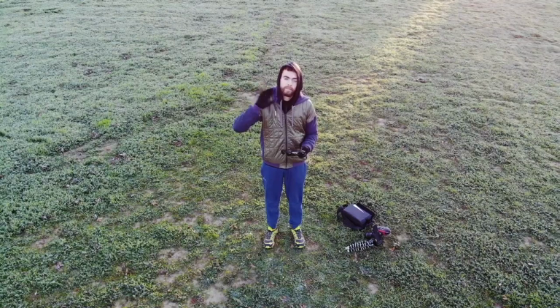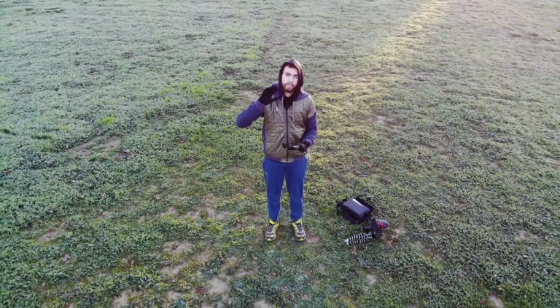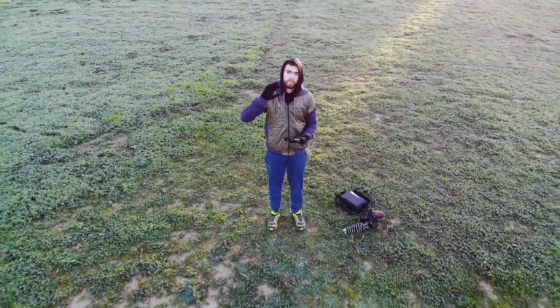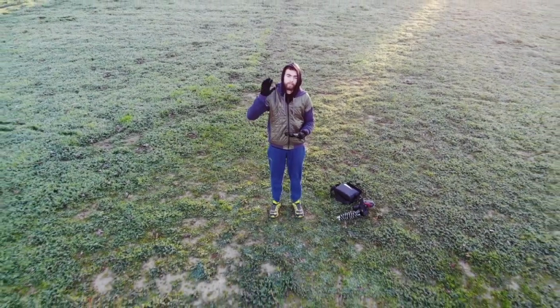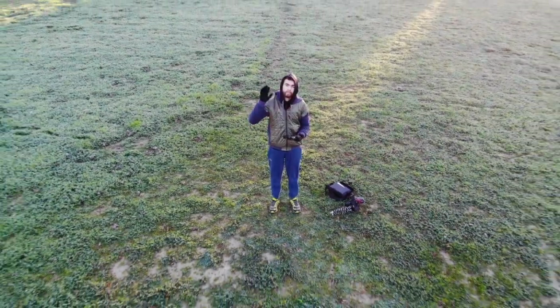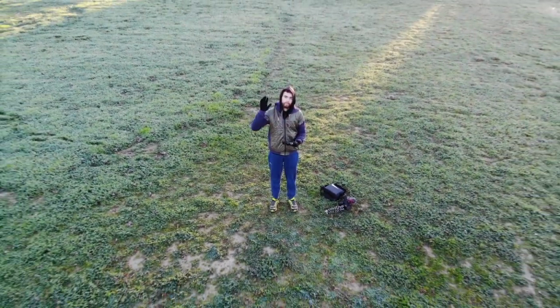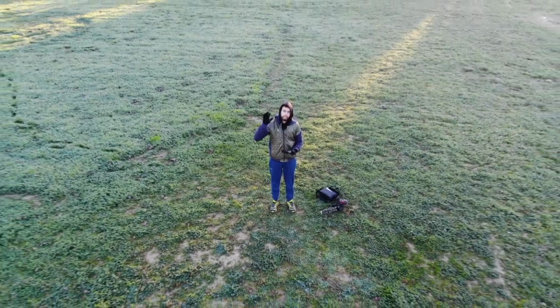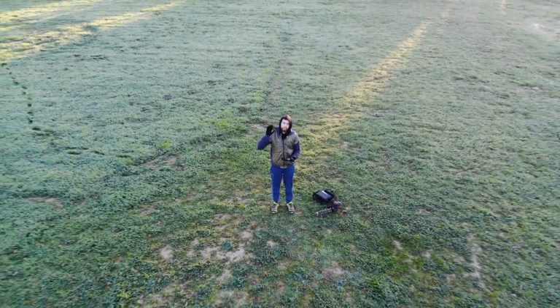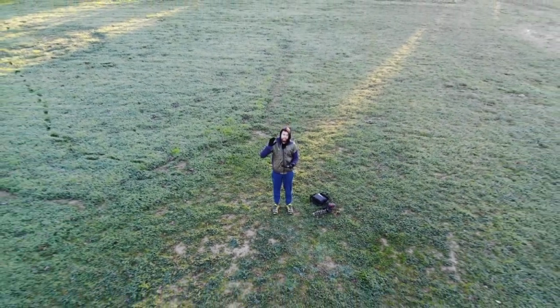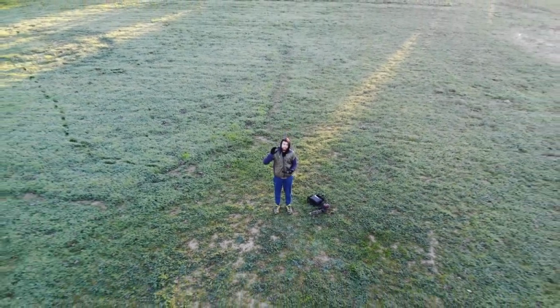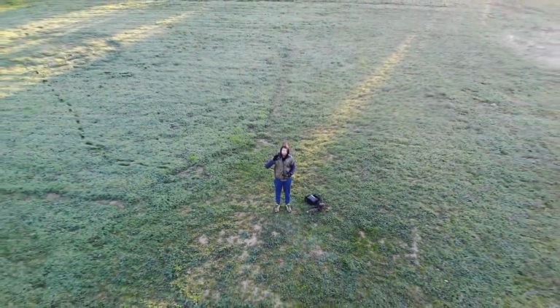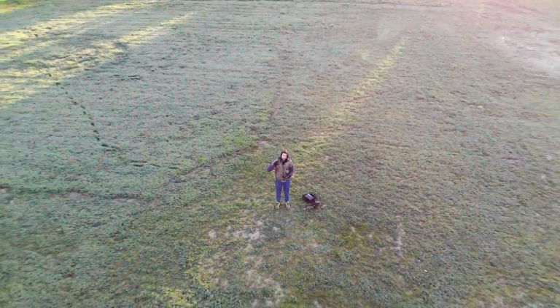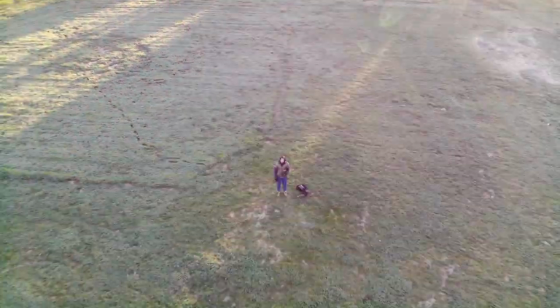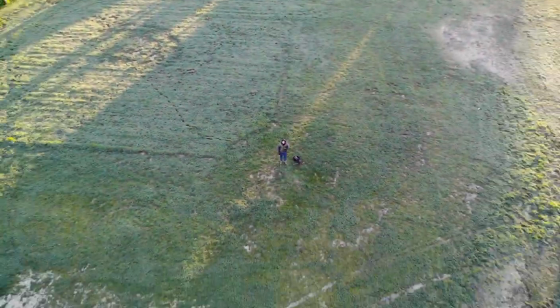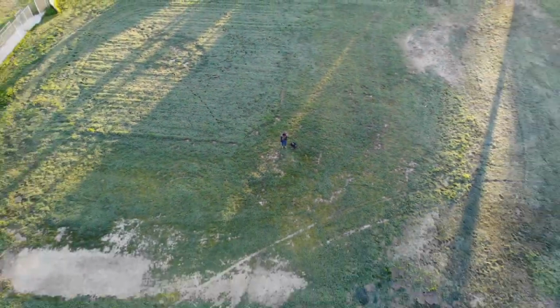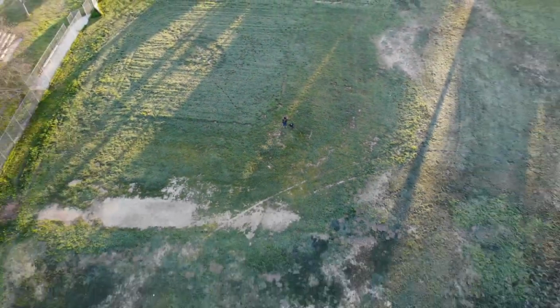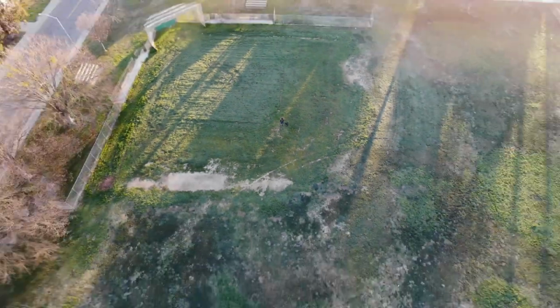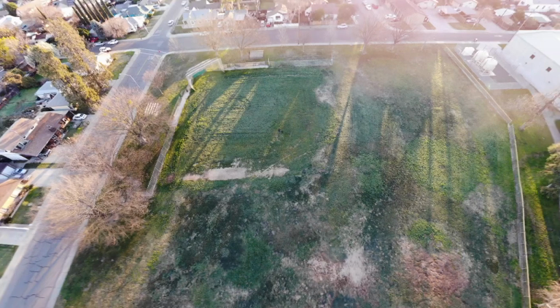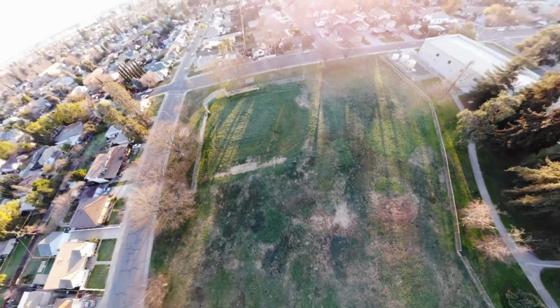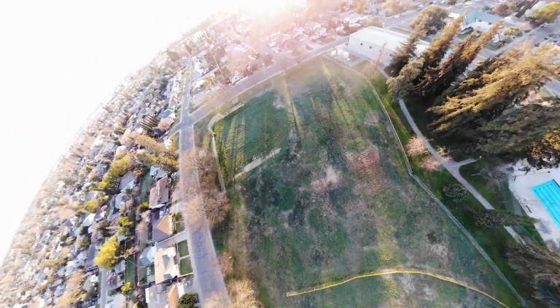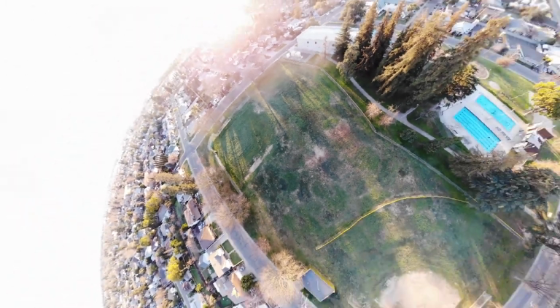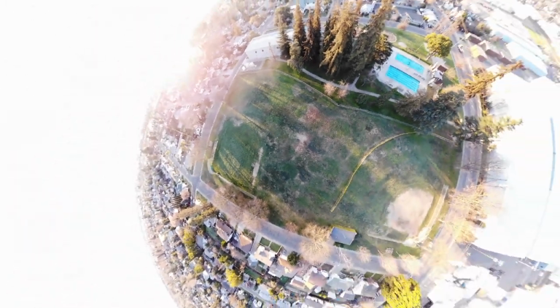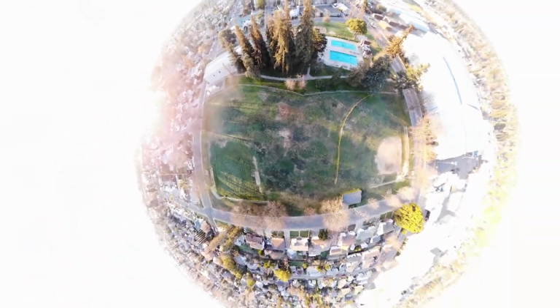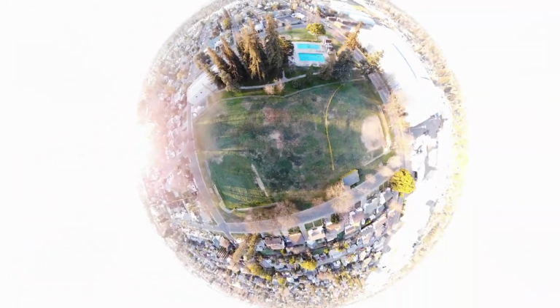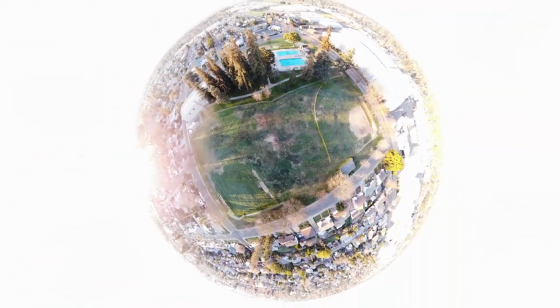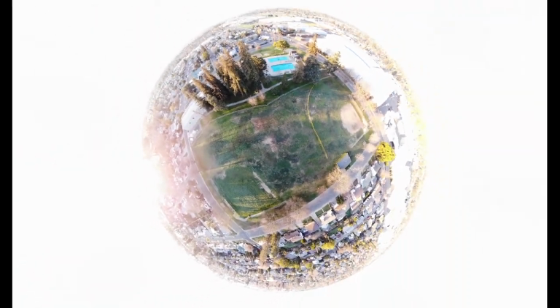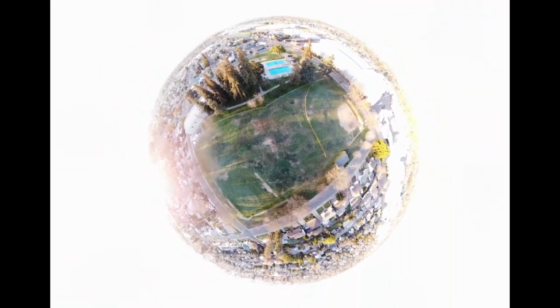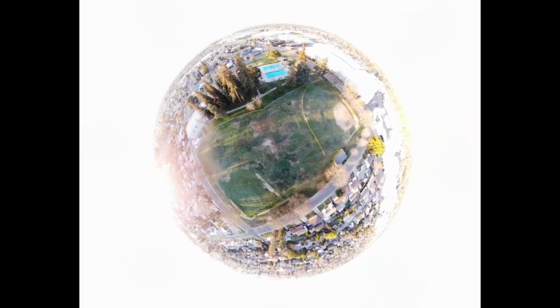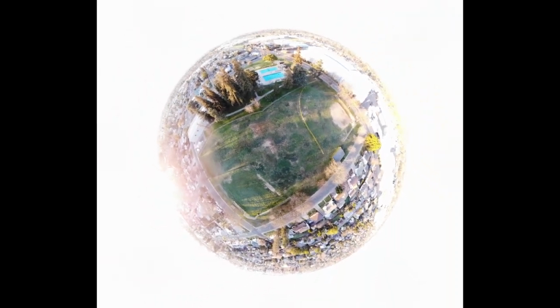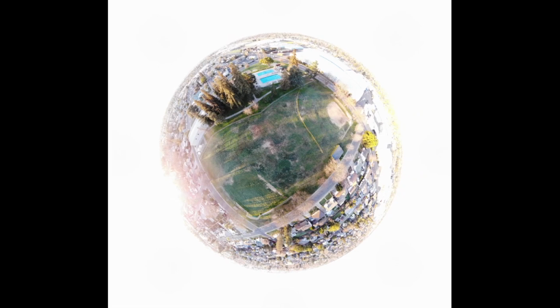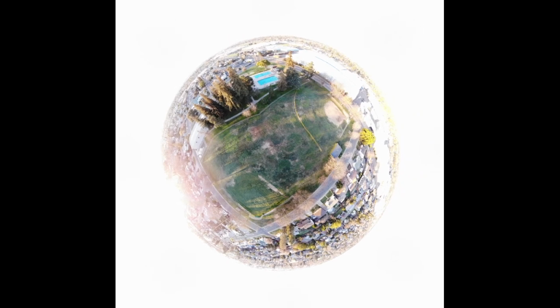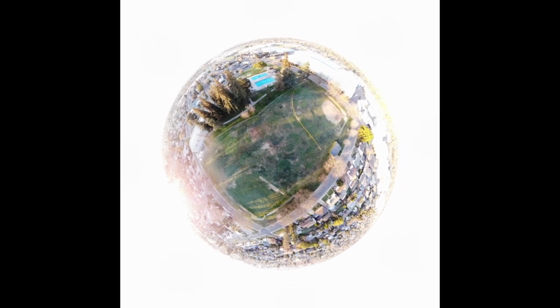The Boomerang goes out around you and does this big boomerang loop — it's really cool. With the Asteroid, the drone goes up, takes a bunch of shots, and then creates this cinematic video of pulling away while the horizon turns into a globe. That's a lot of fun as well.